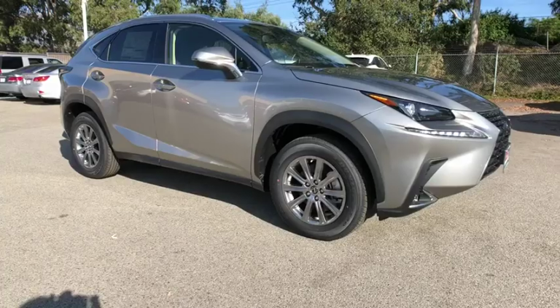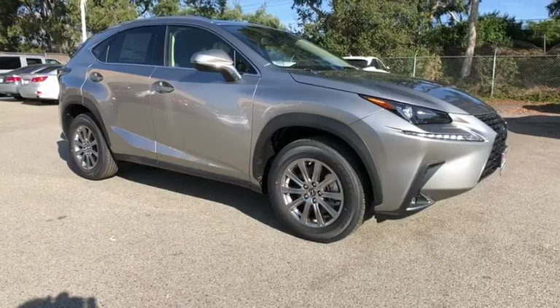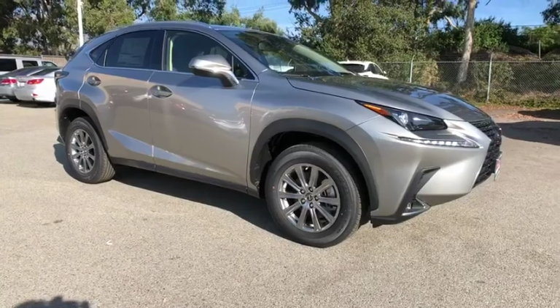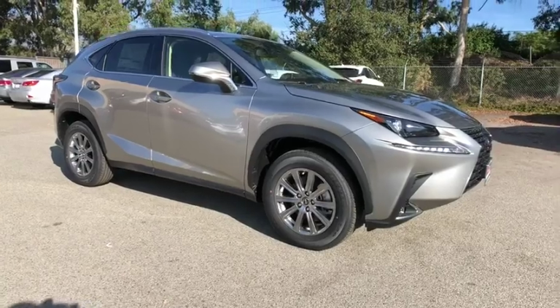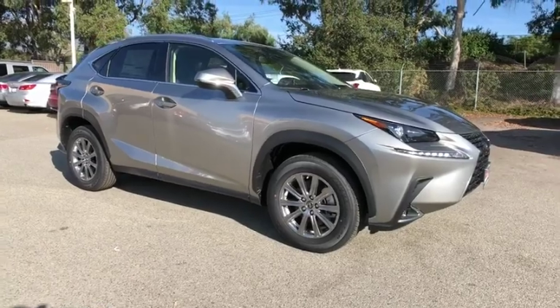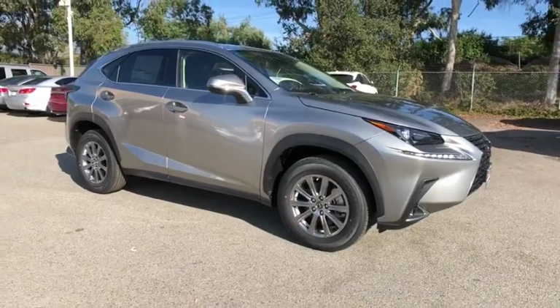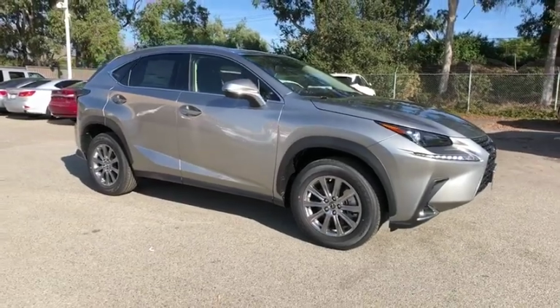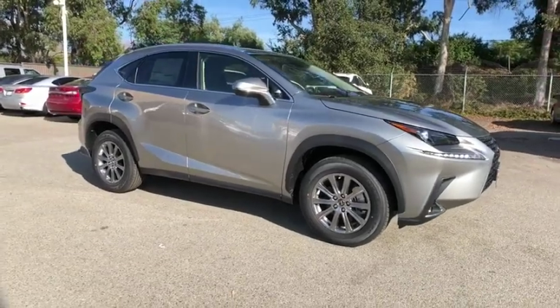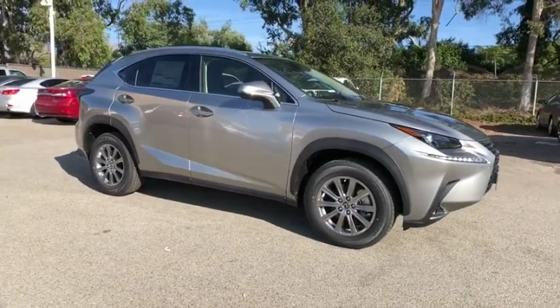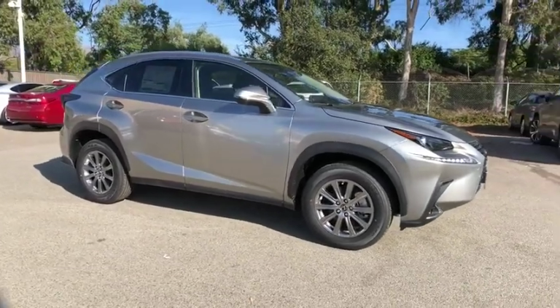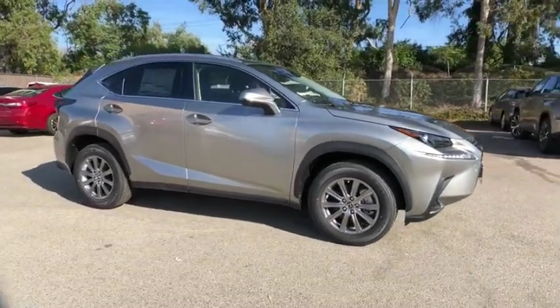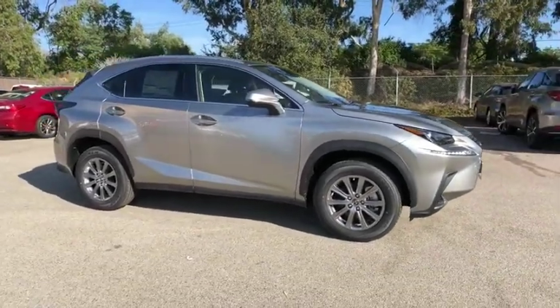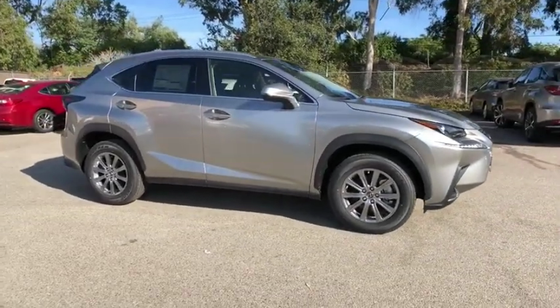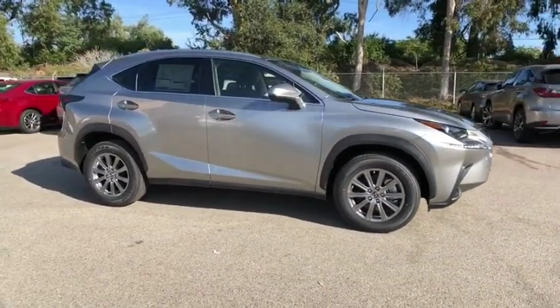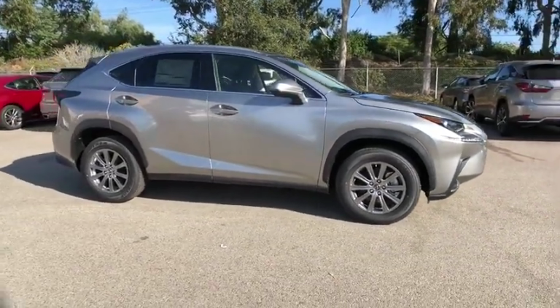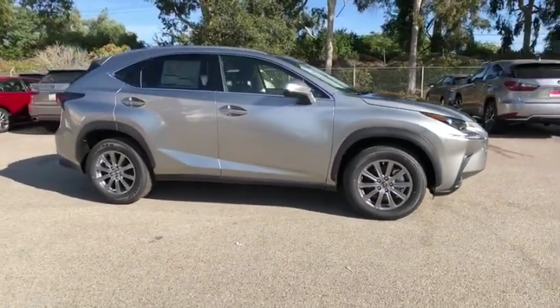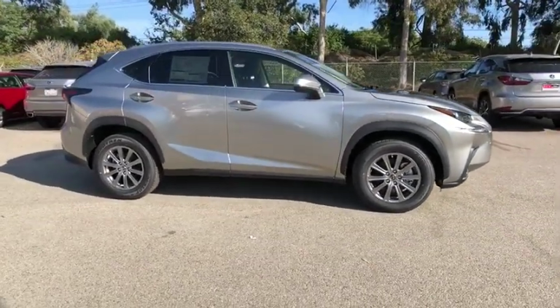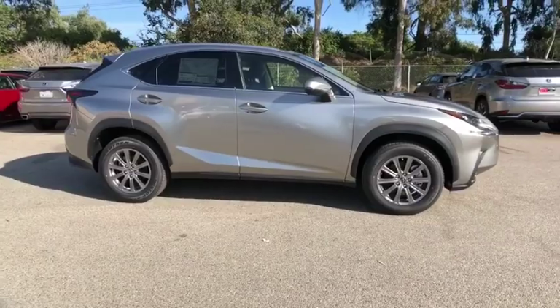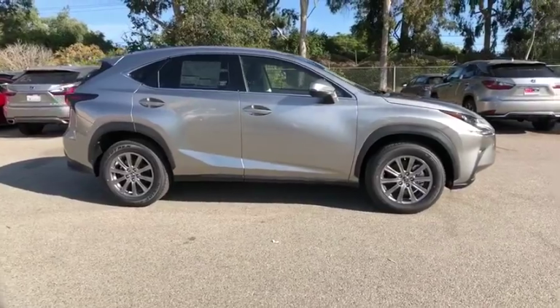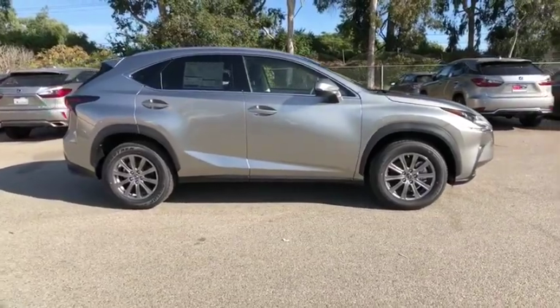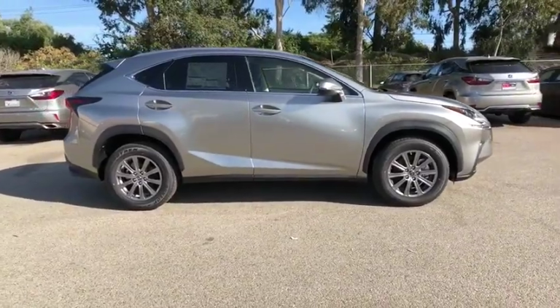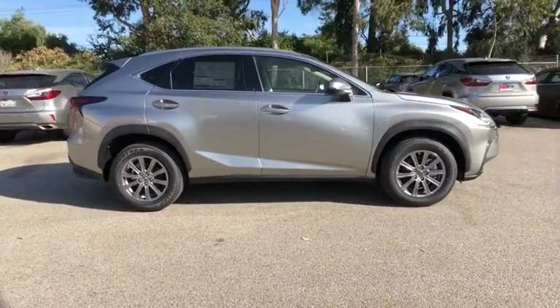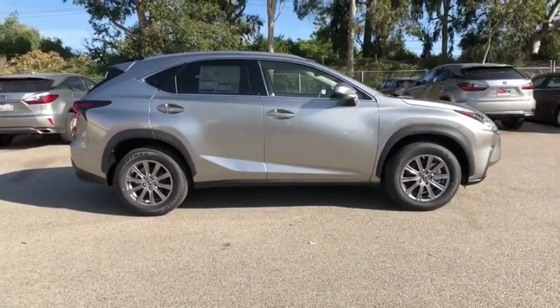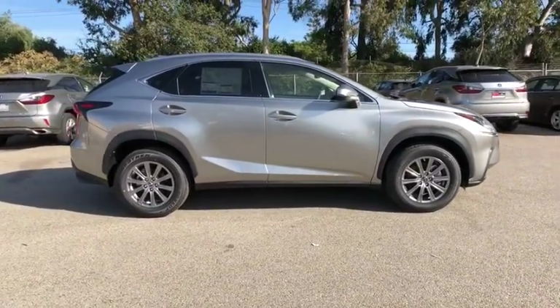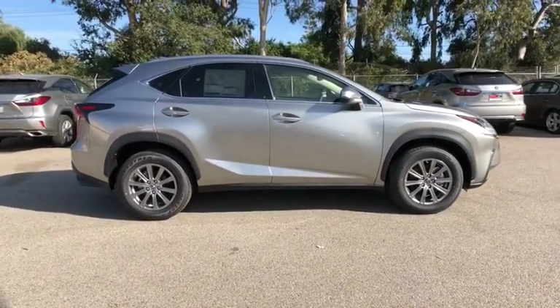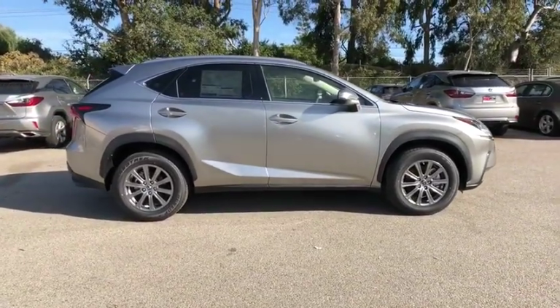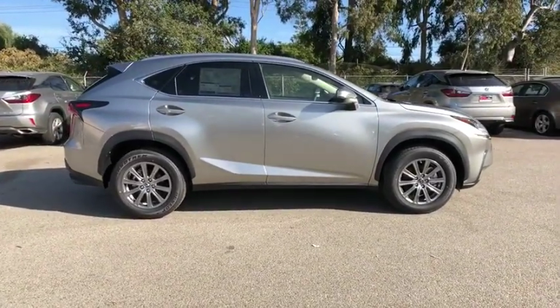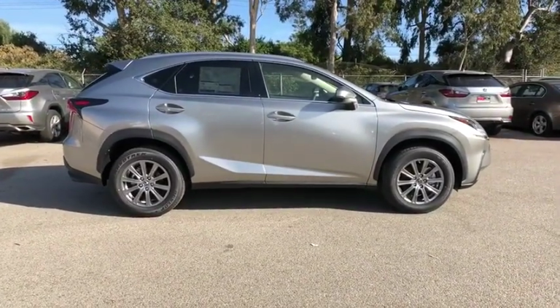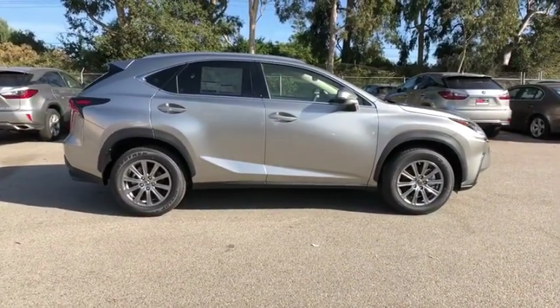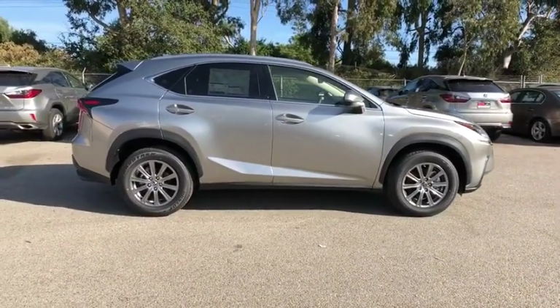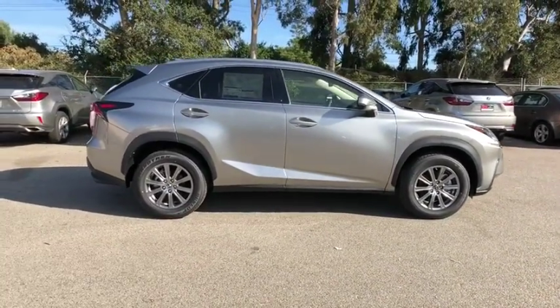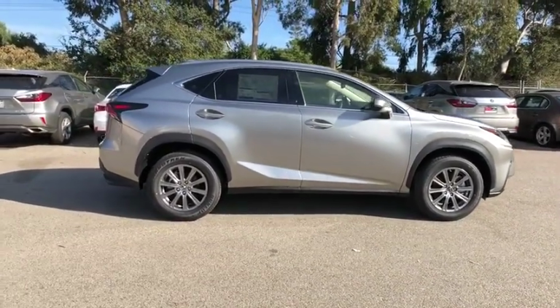Make a great choice today with the 2020 Lexus NX. The Lexus NX is sculpted to look nimble while hinting at the incredible power concentrated inside.